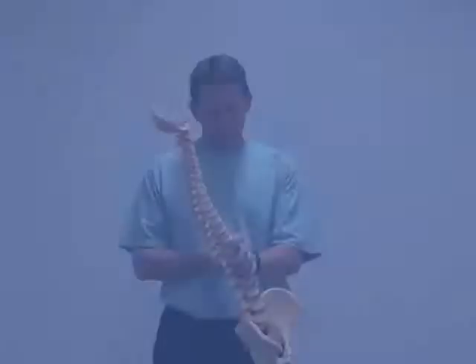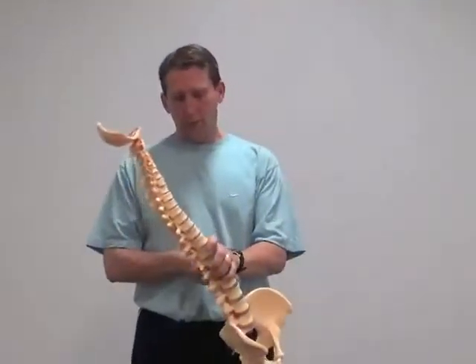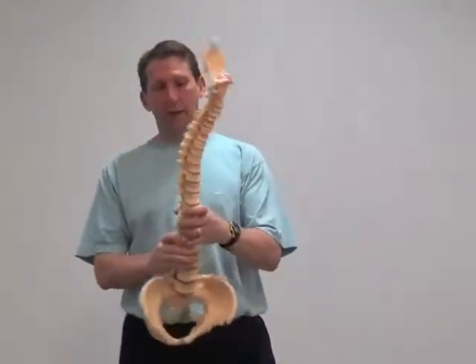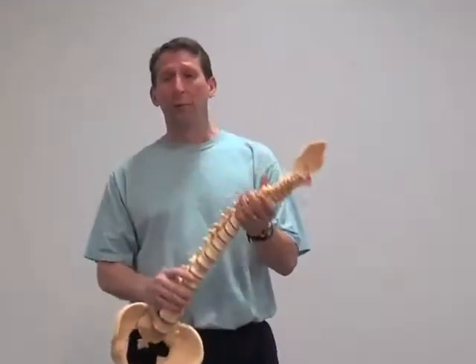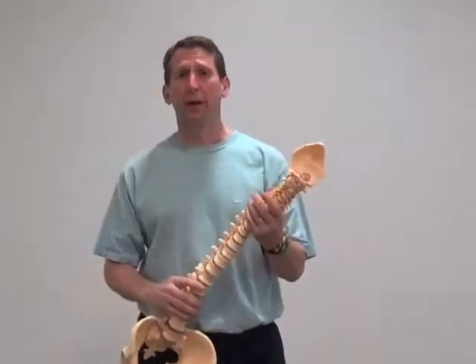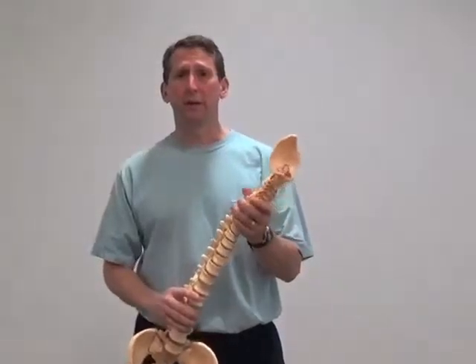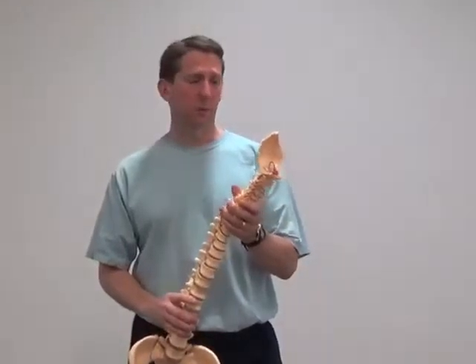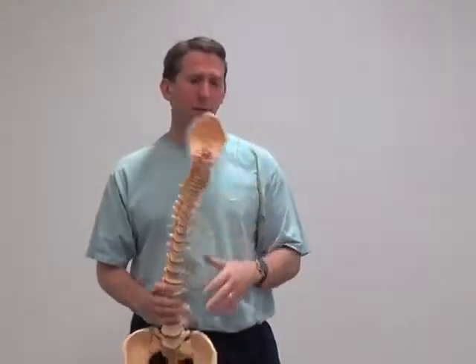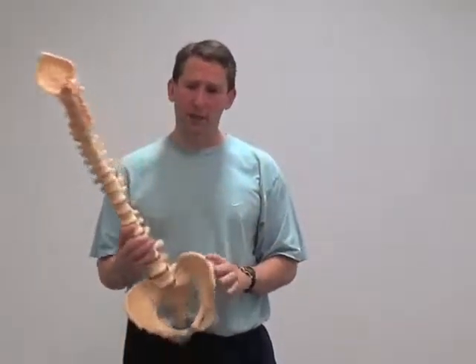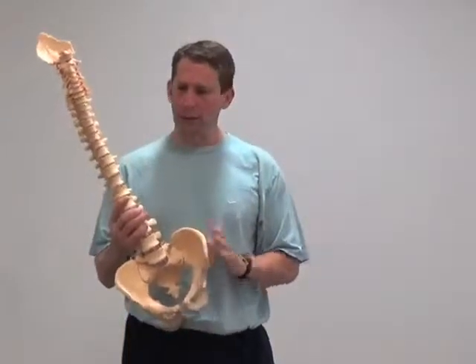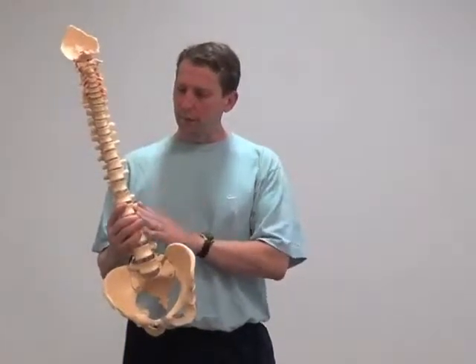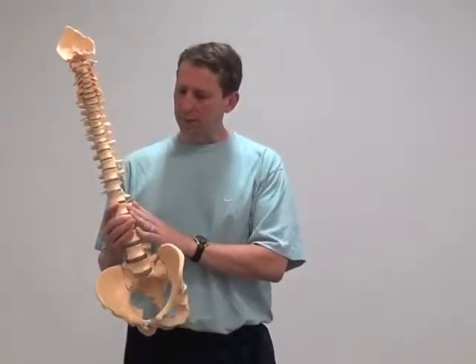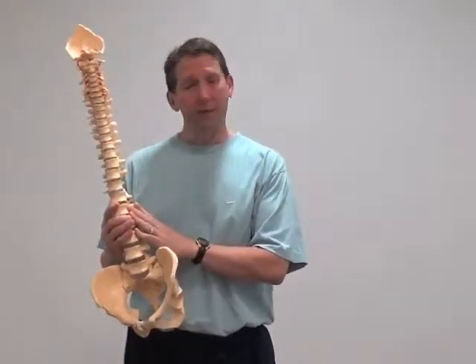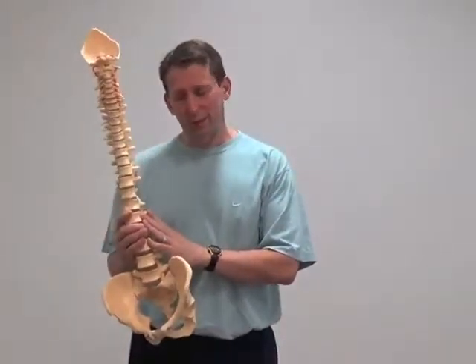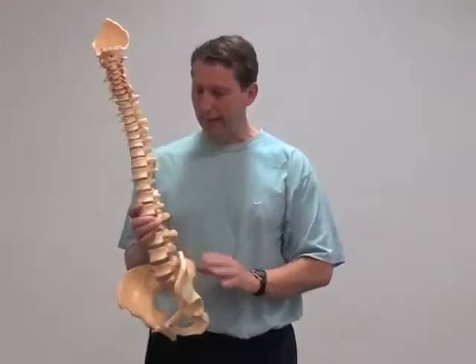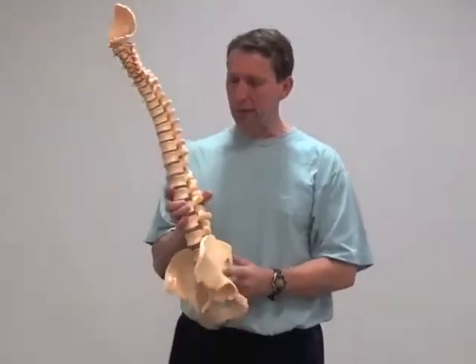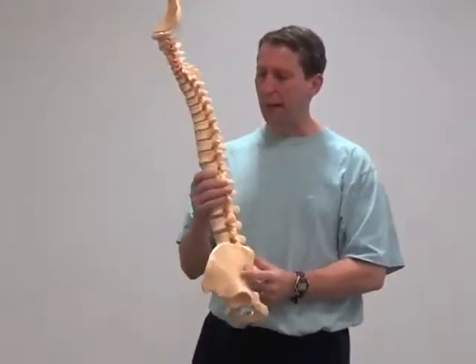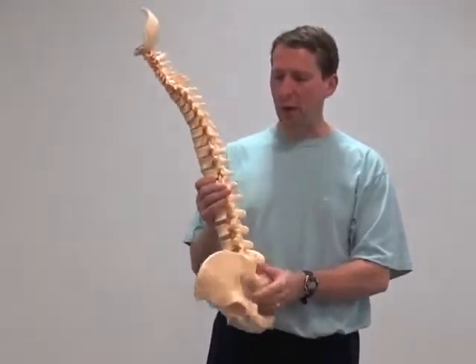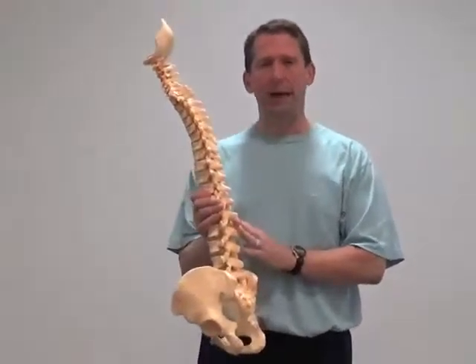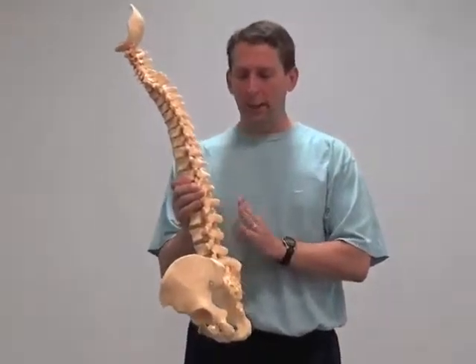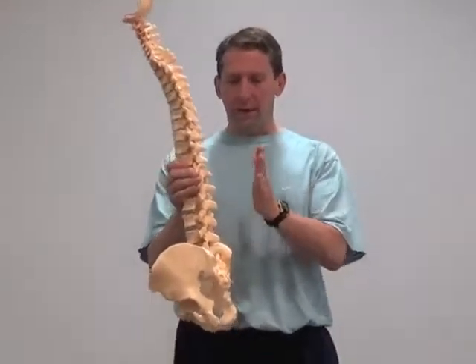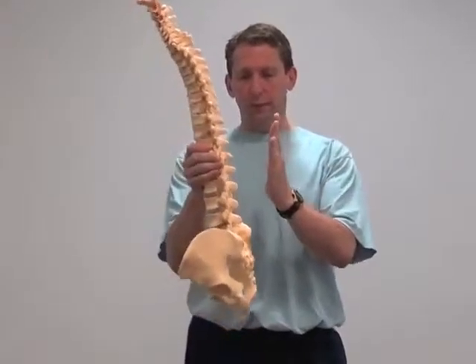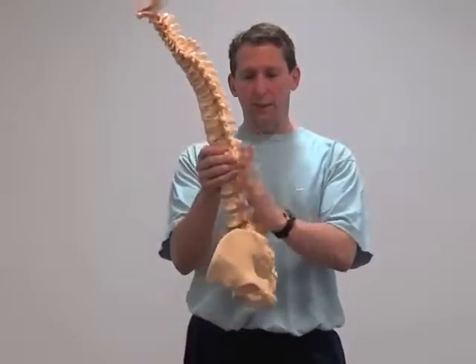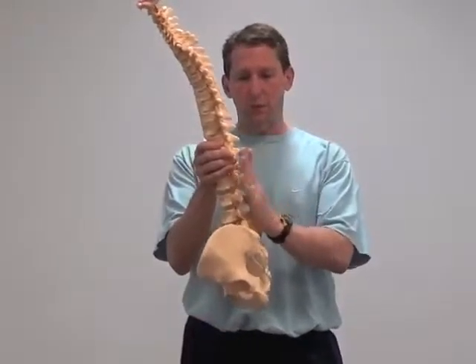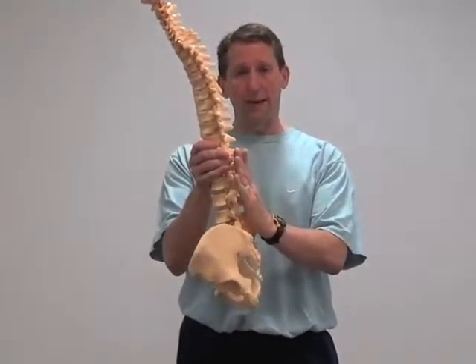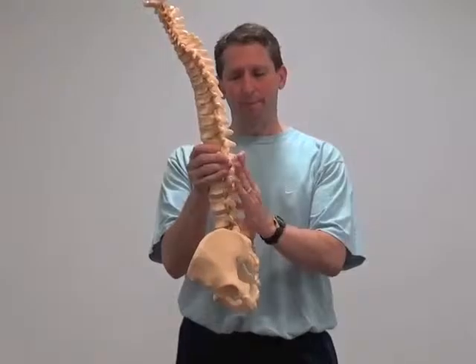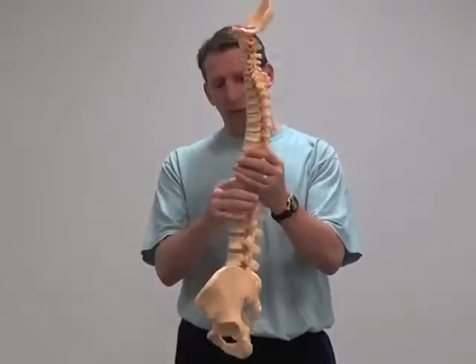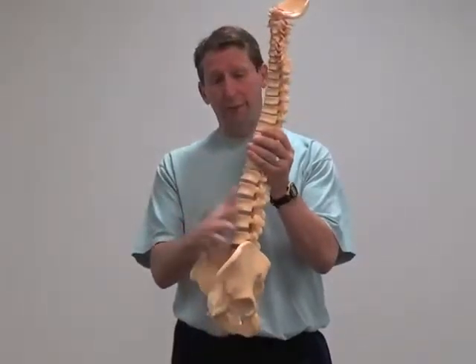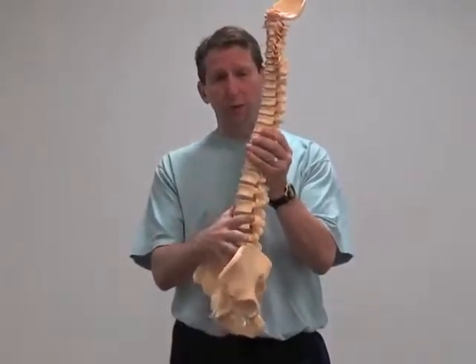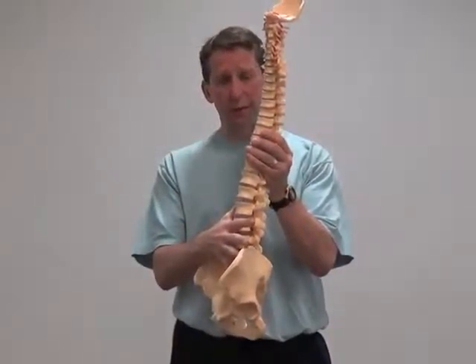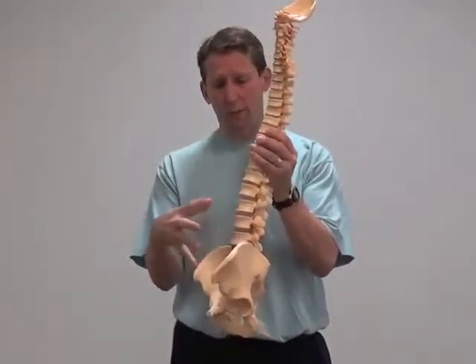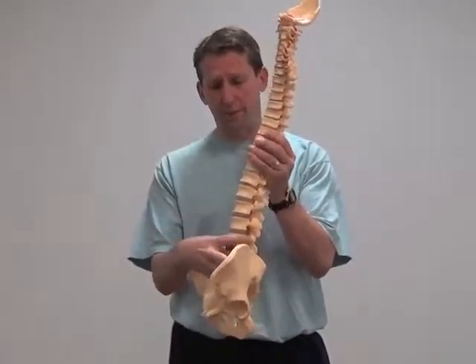Hi, Chris Geller here again with Pinnacle Training Consulting Systems. We're talking about the balance between the extensor muscles, which are on the backside, and the front, which are your flexors or the abdominals.